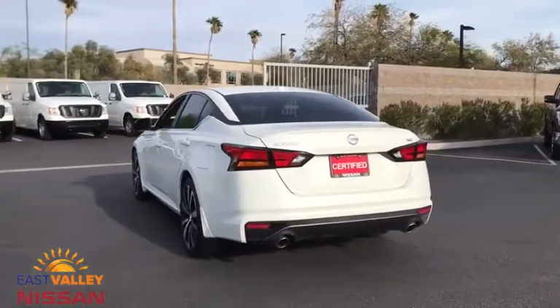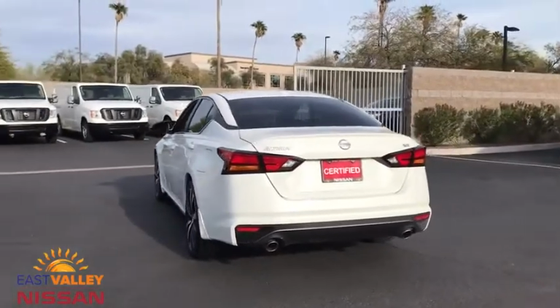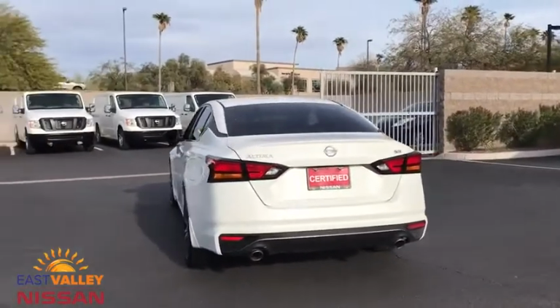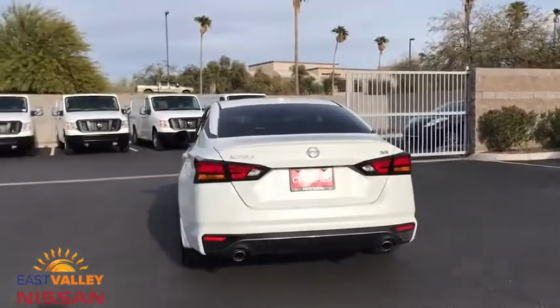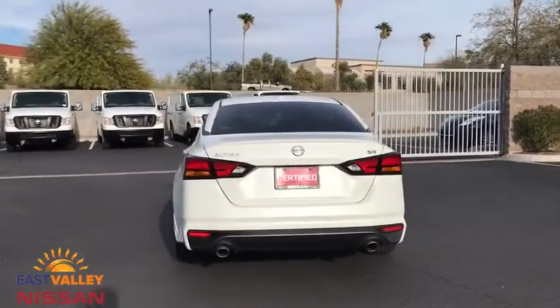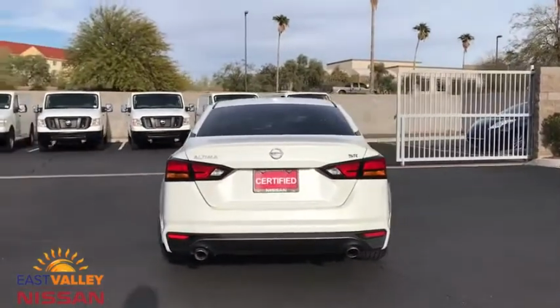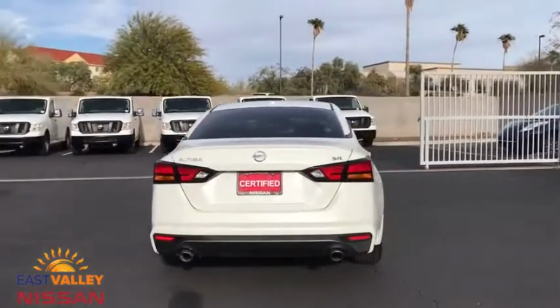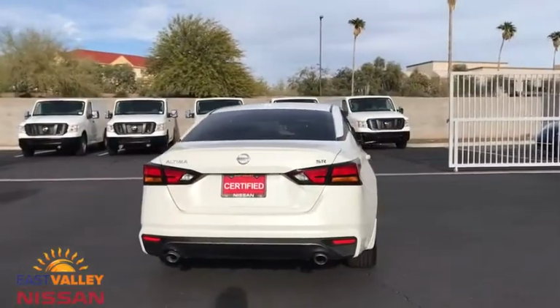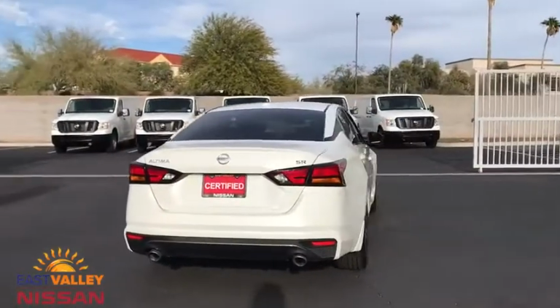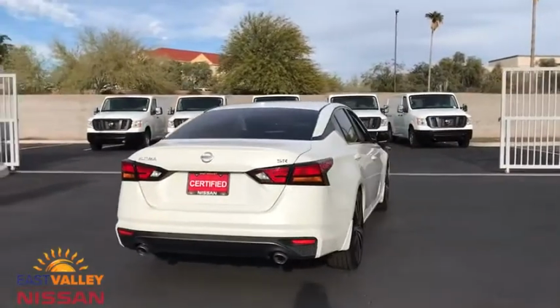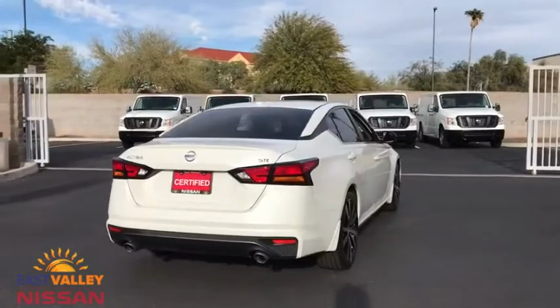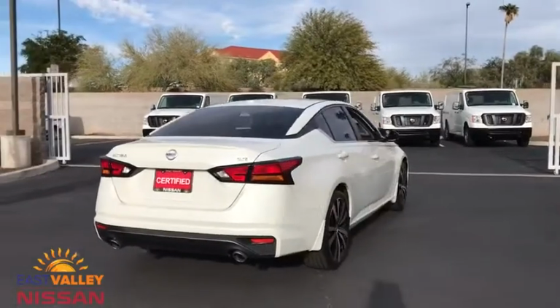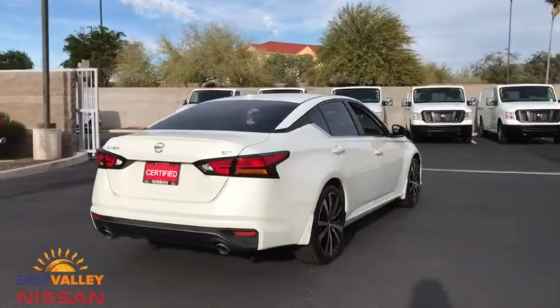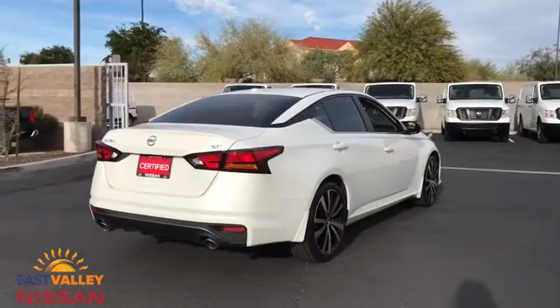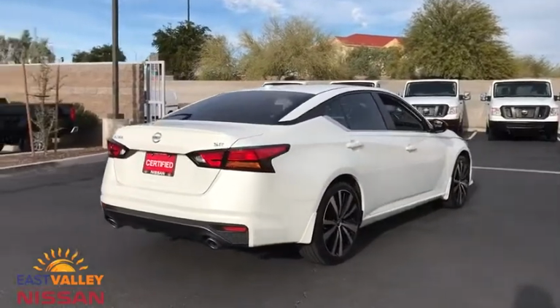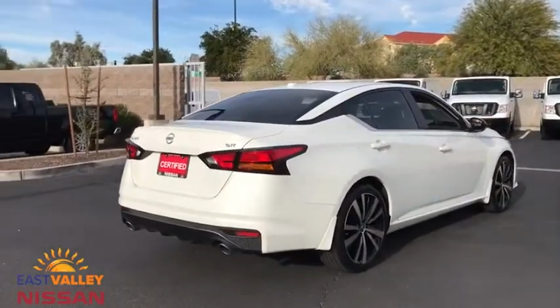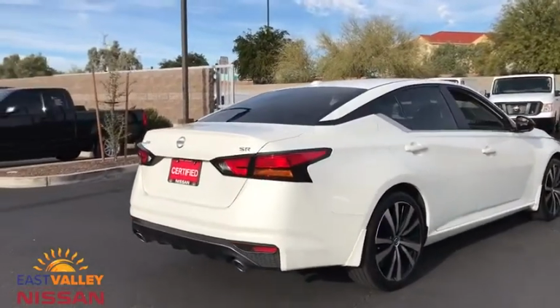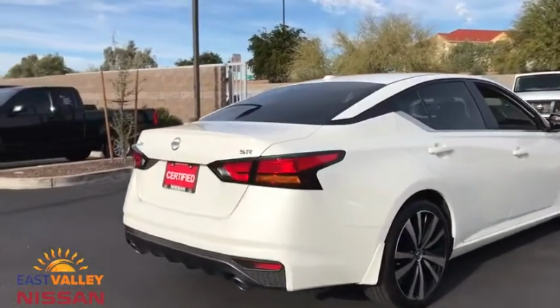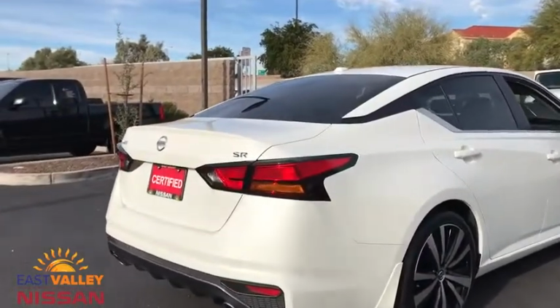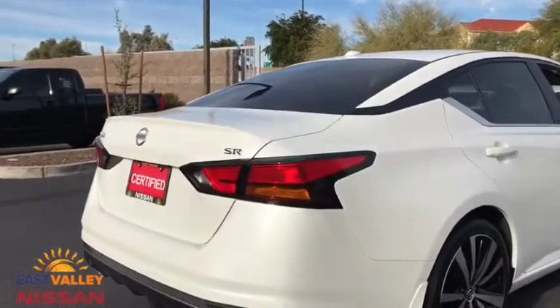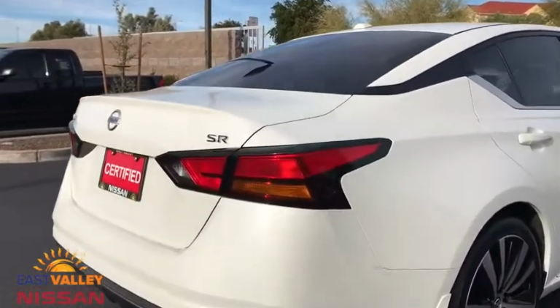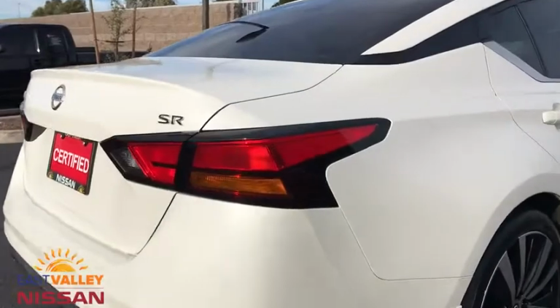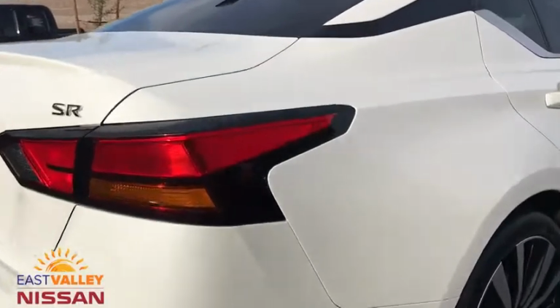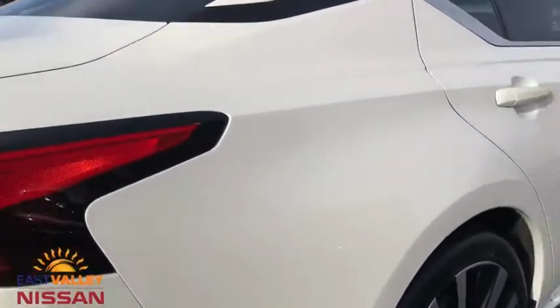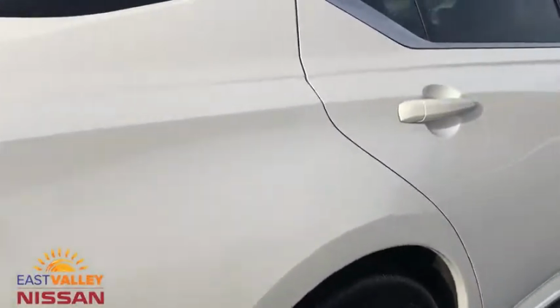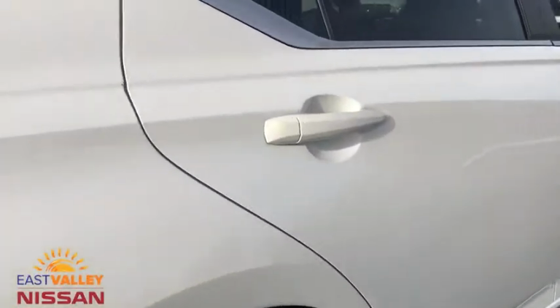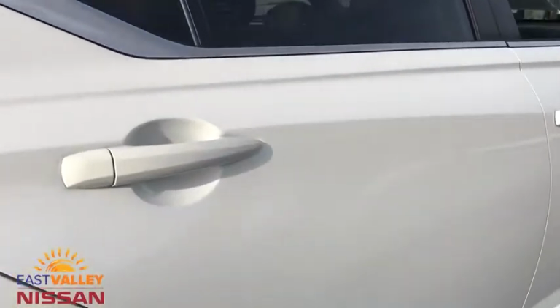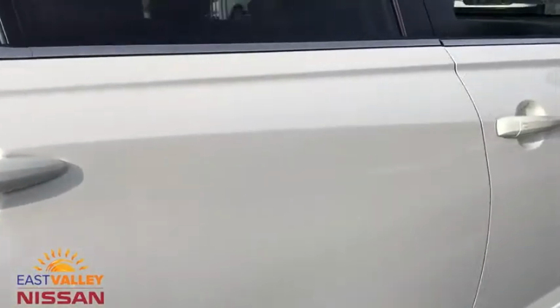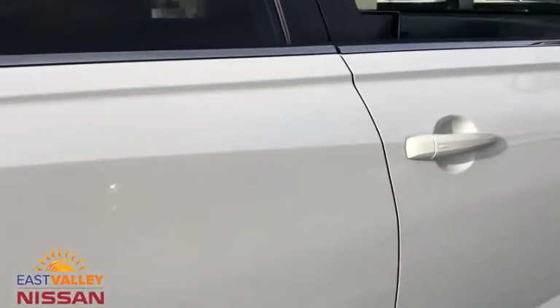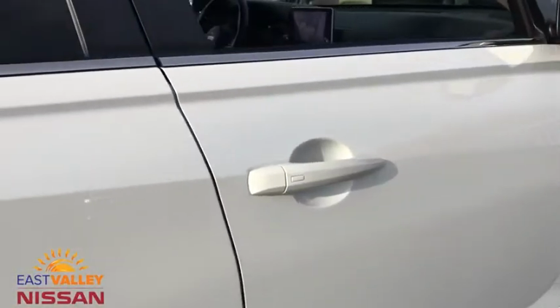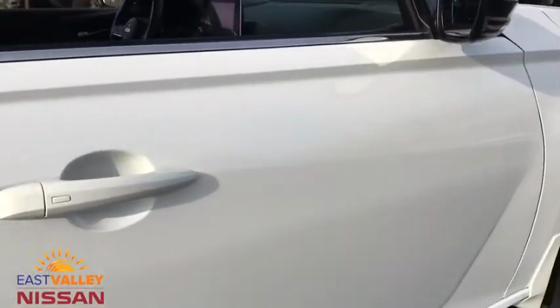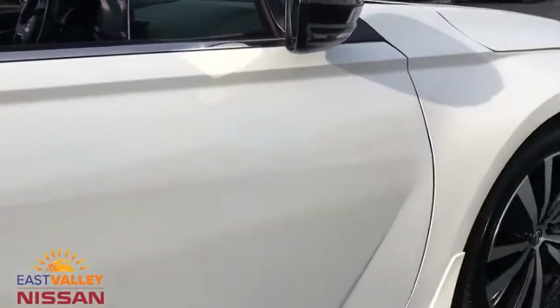This vehicle has less than 20,000 miles. Here are some of this vehicle's great options: backup camera, keyless entry, remote engine start, steering wheel audio controls, traction control, stability control, and anti-lock braking system.